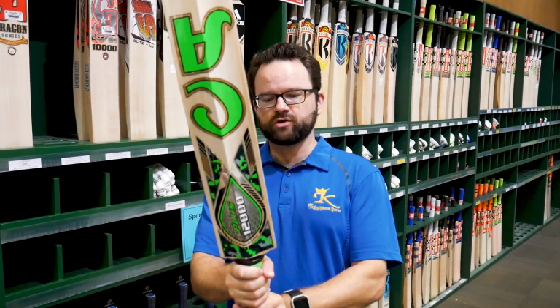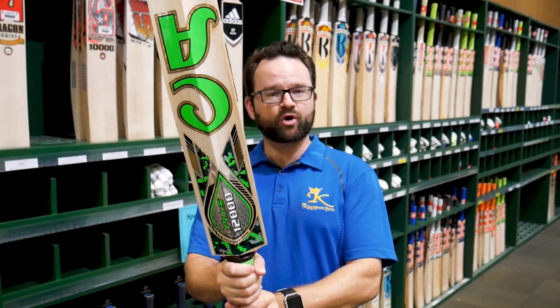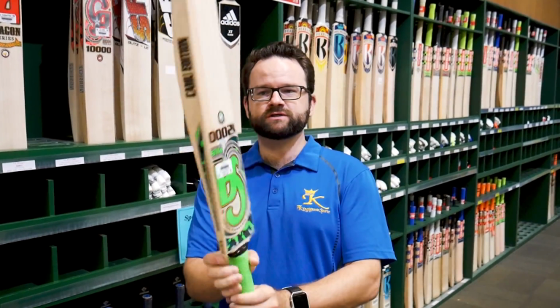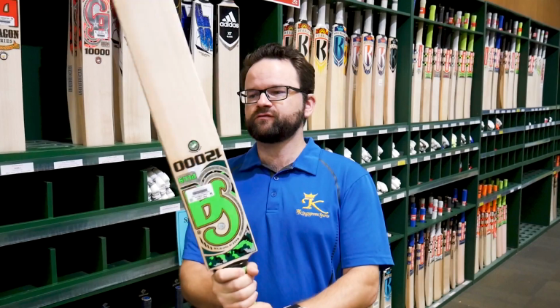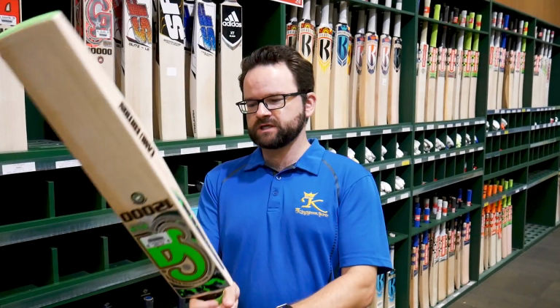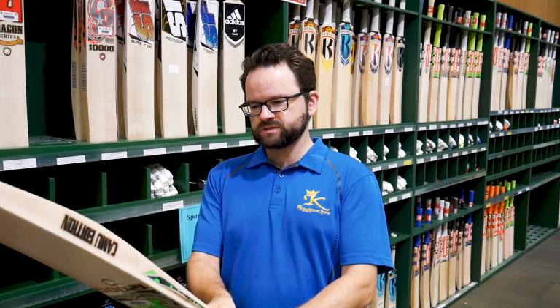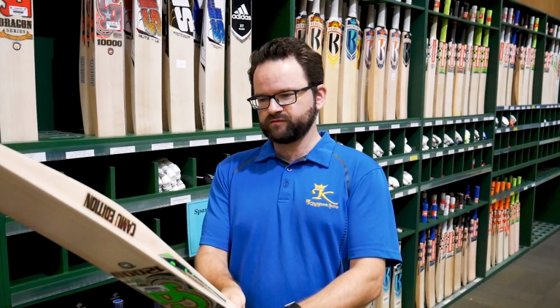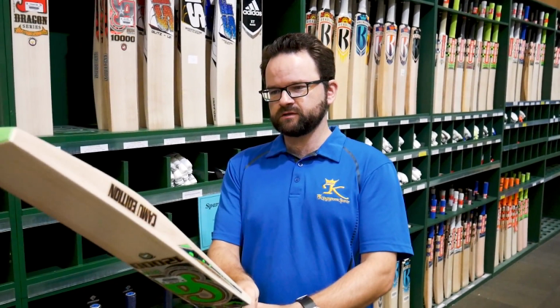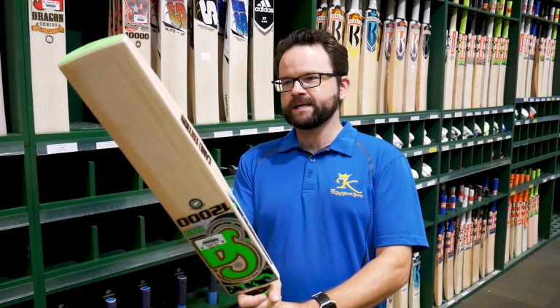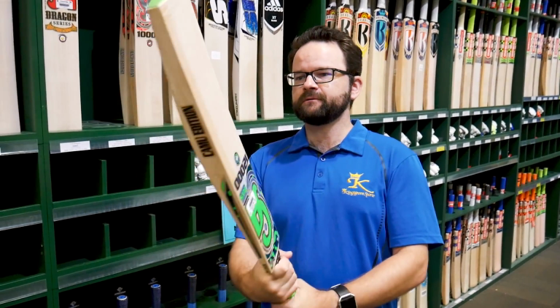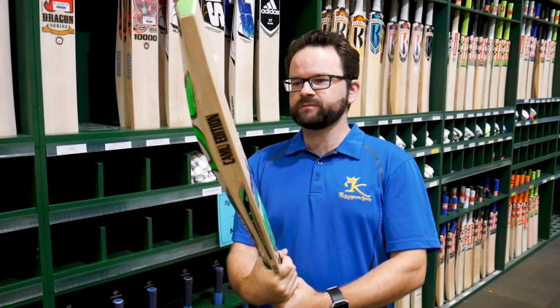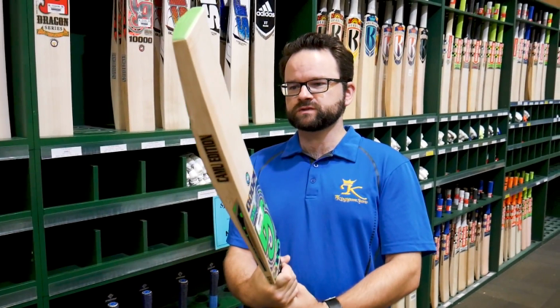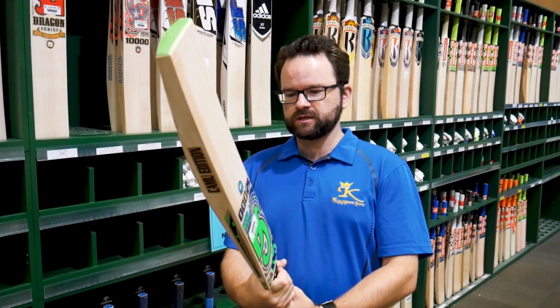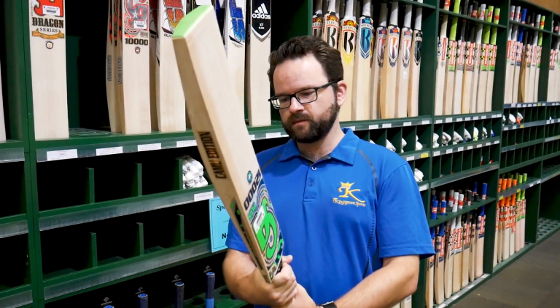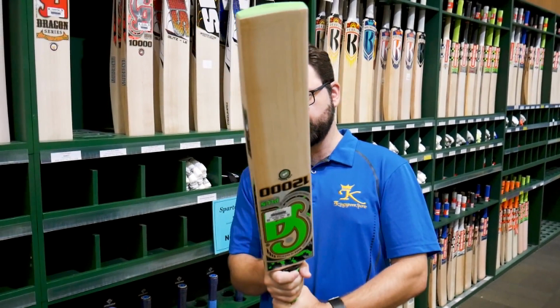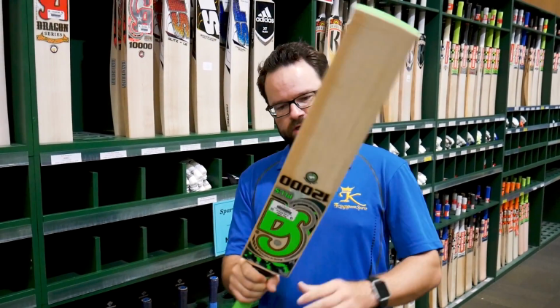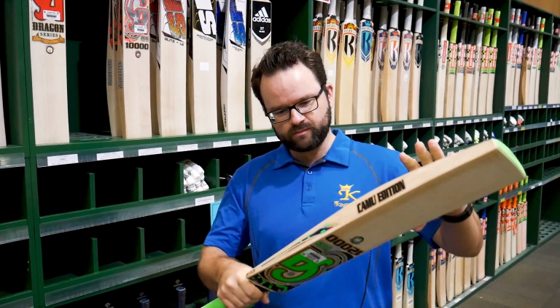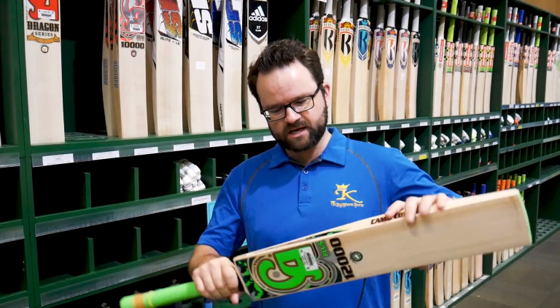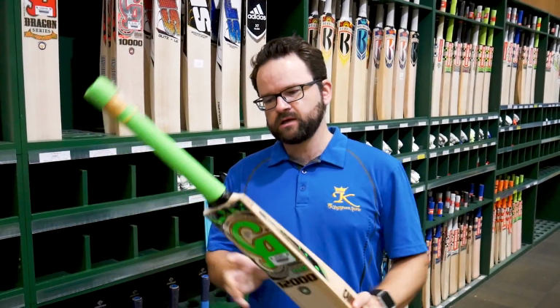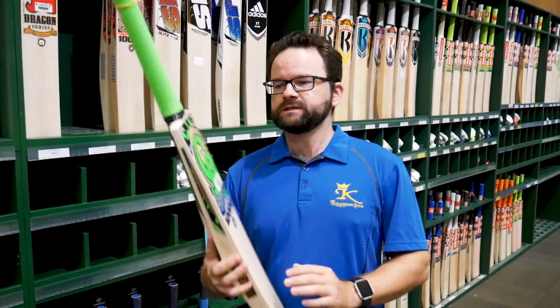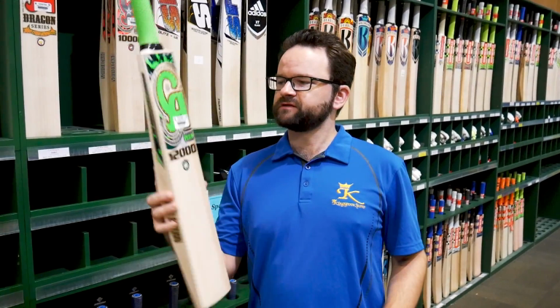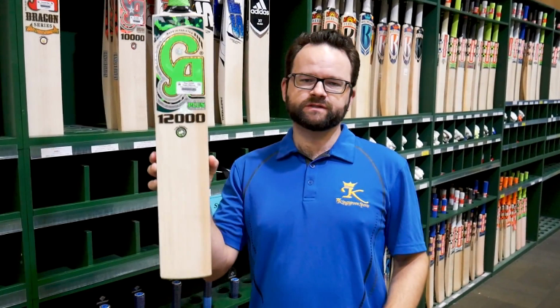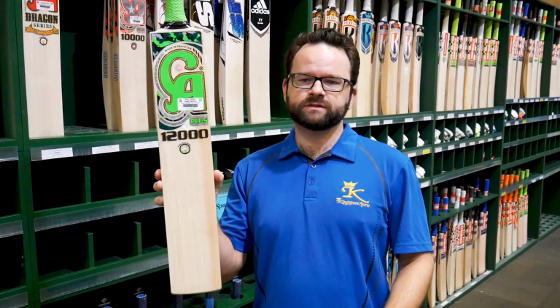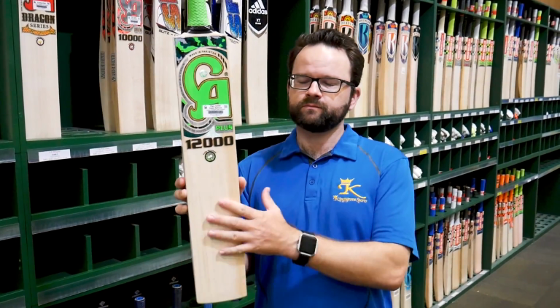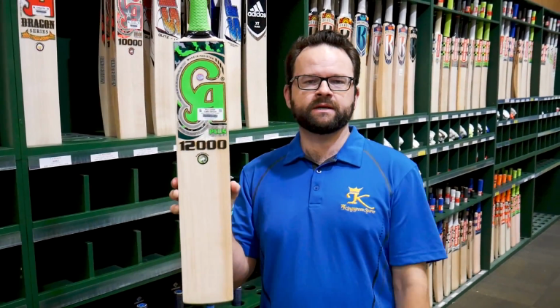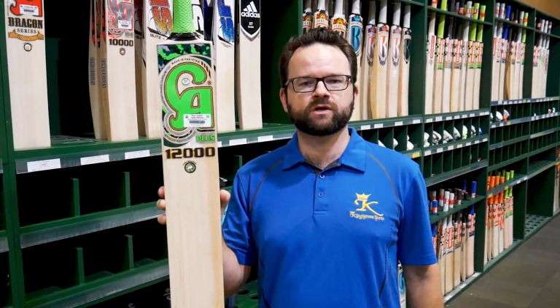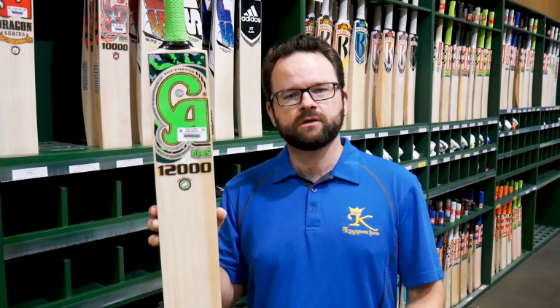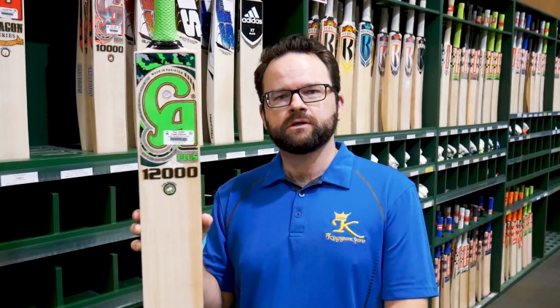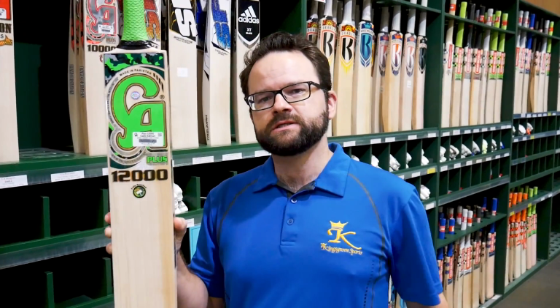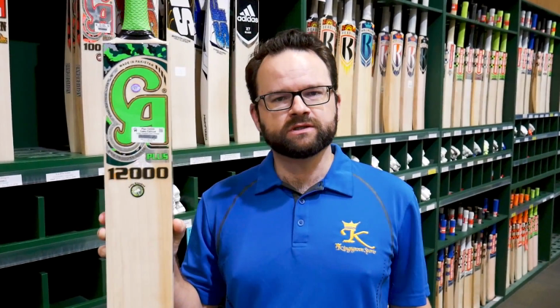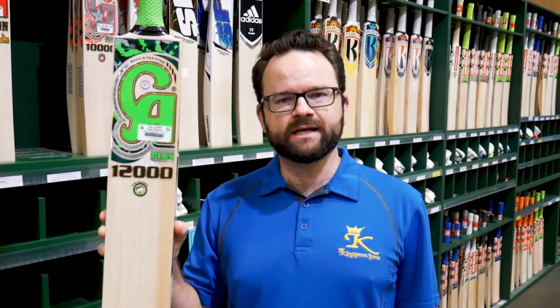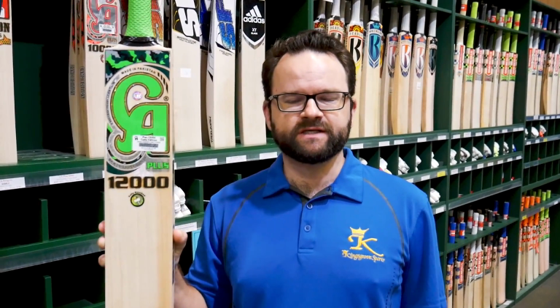Nice and bright, nice and colourful — so if you're looking for something that looks pretty out there, definitely one to come and have a look at. And this one's in at number 10.